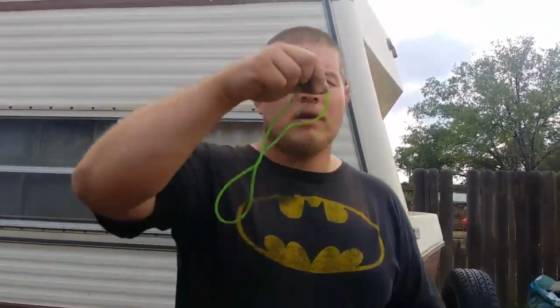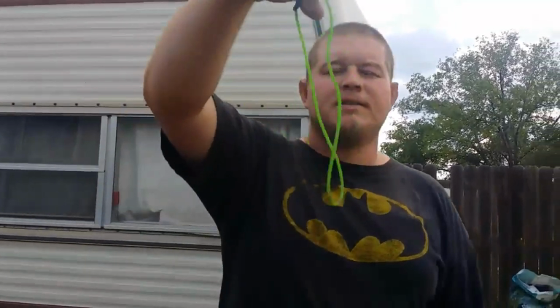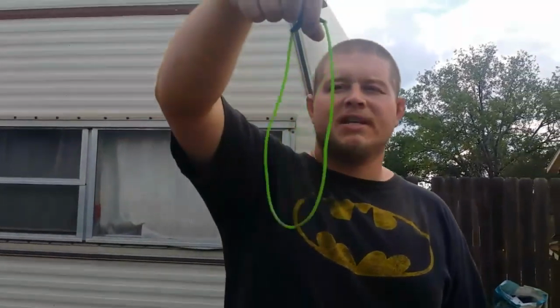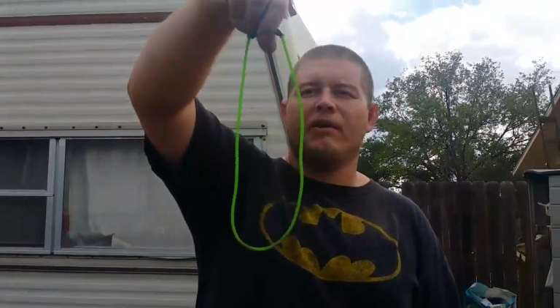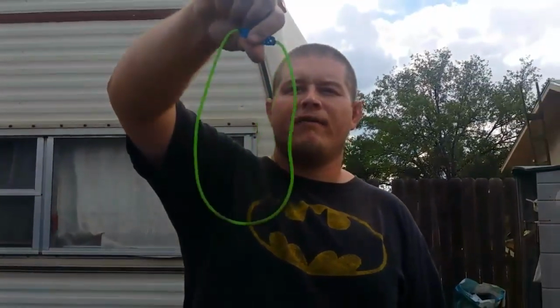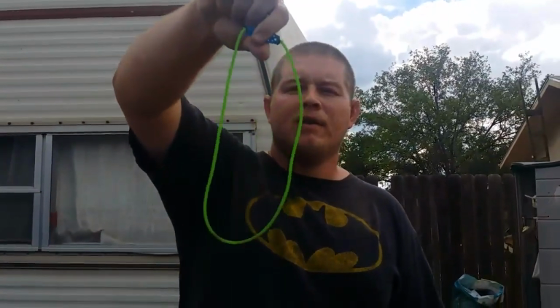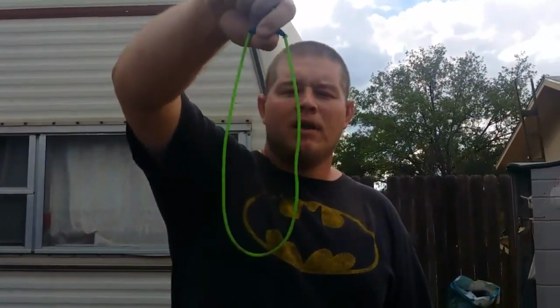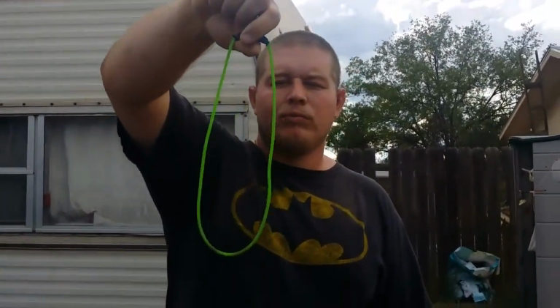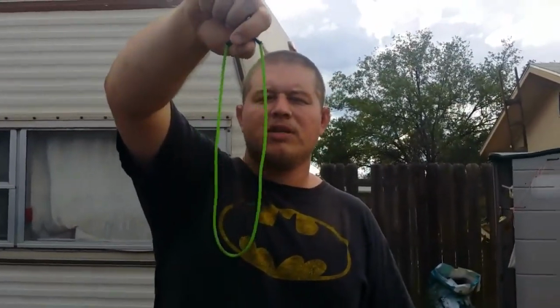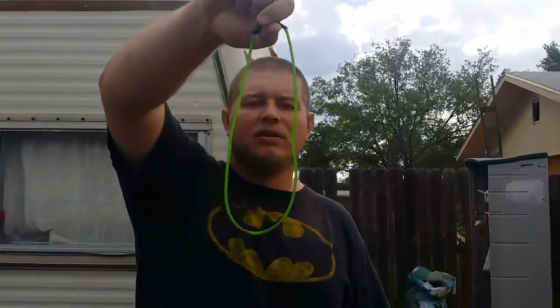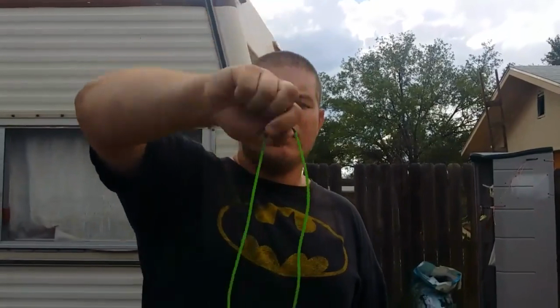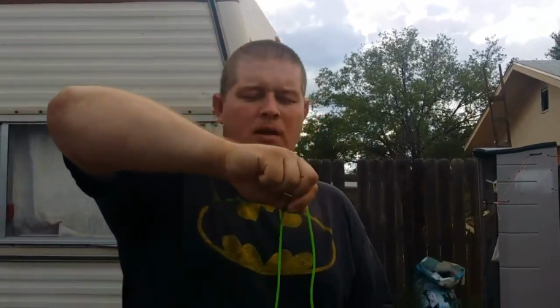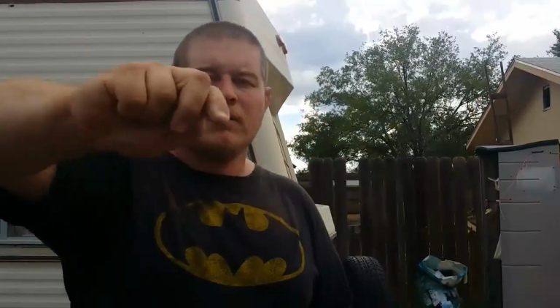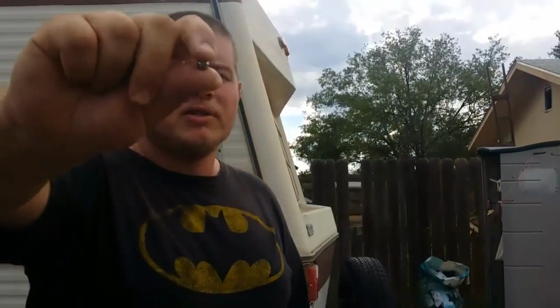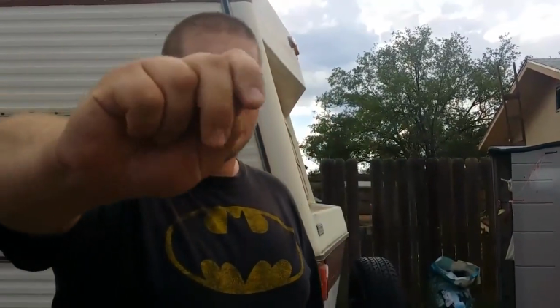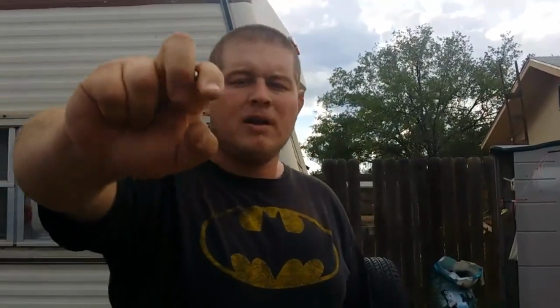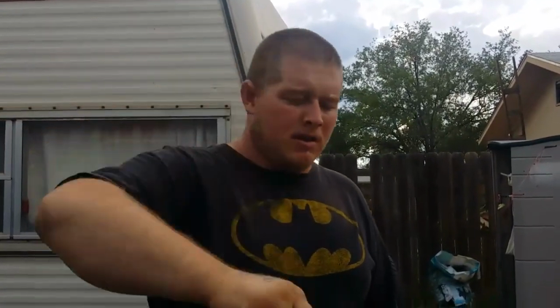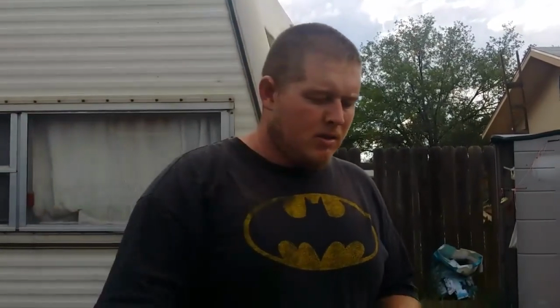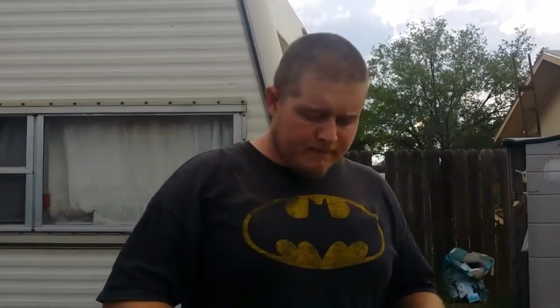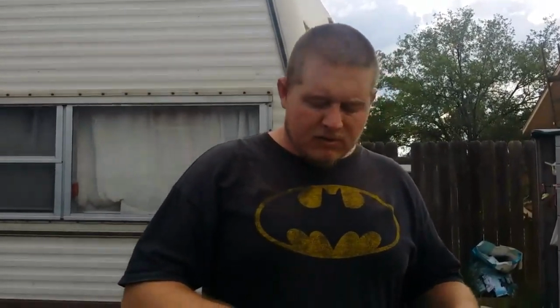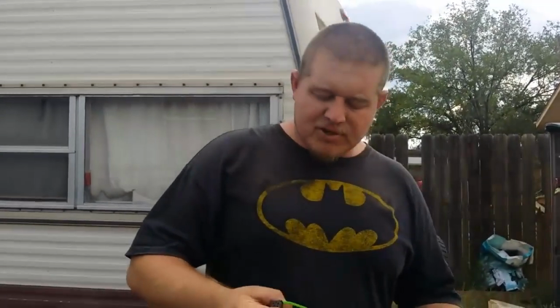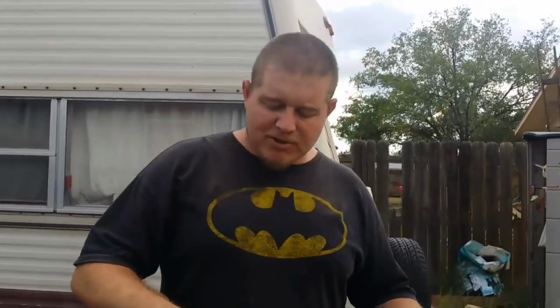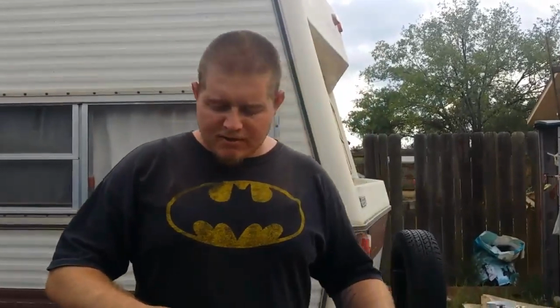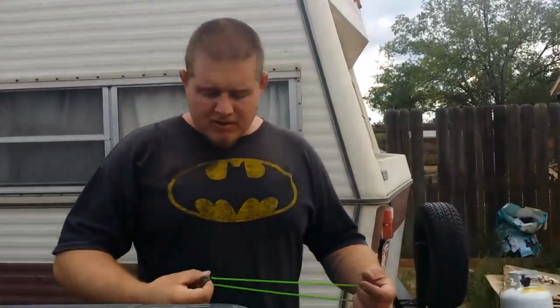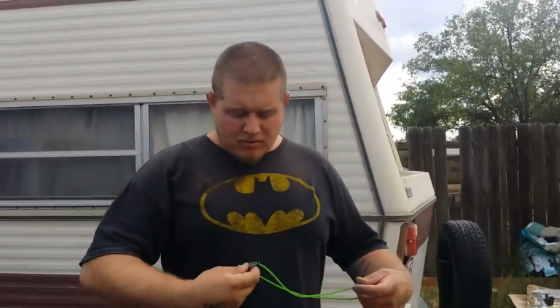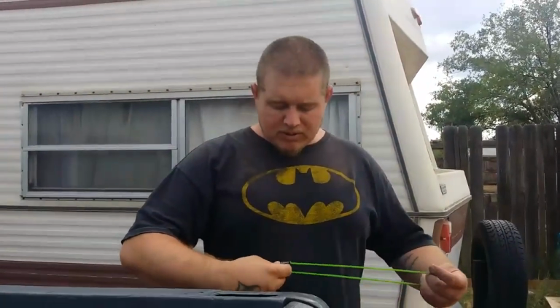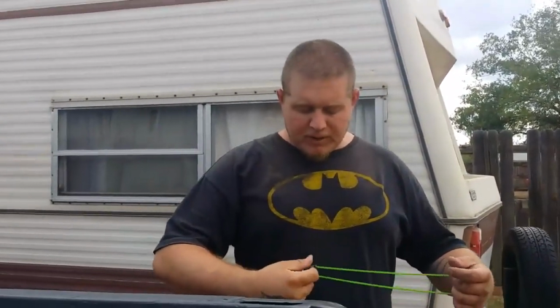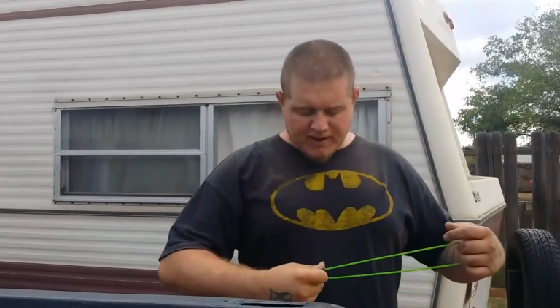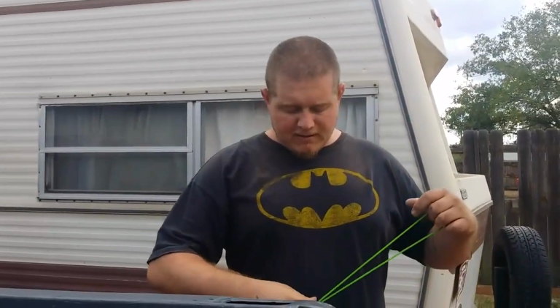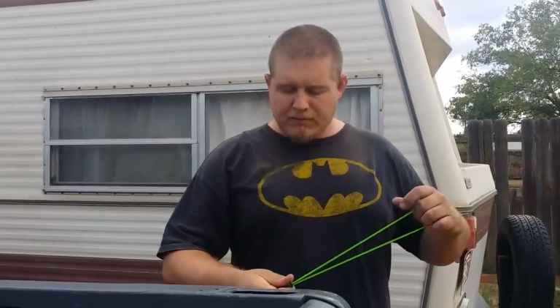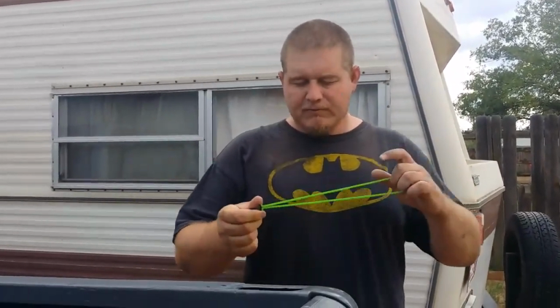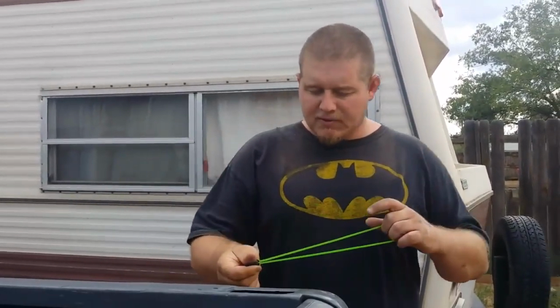Hi guys, I've got some 1635 green GZK tubing. Shooting 8mm steel here. I just want to show you how I've been shooting it — almost in a full butterfly, with no frameless of course.